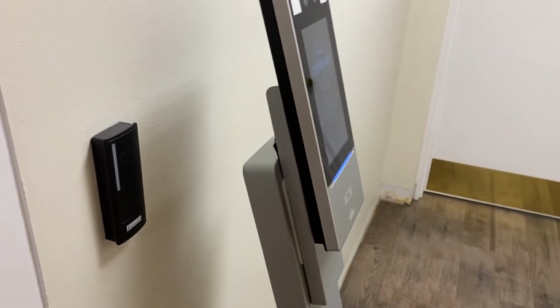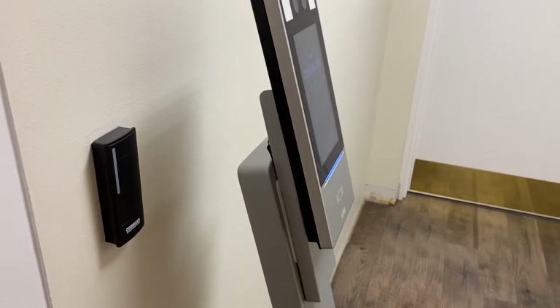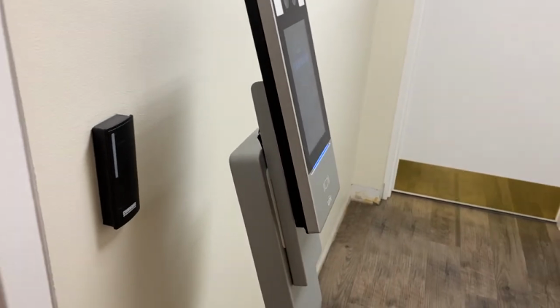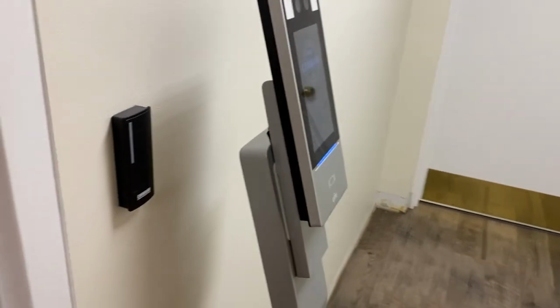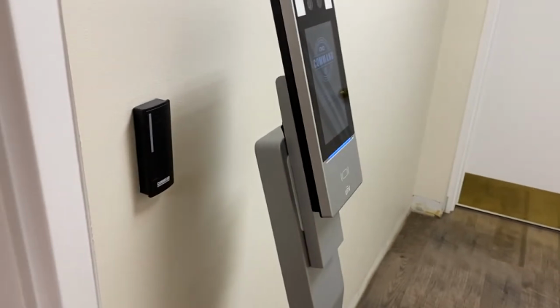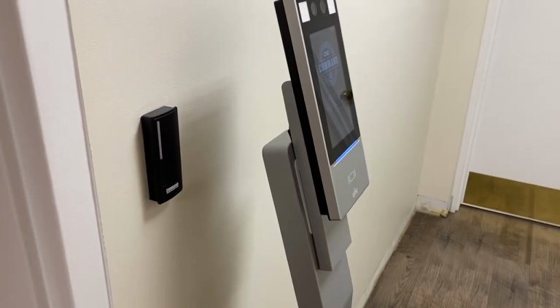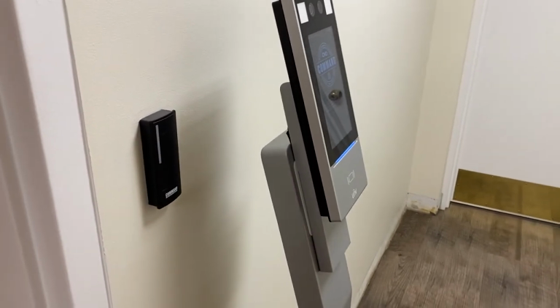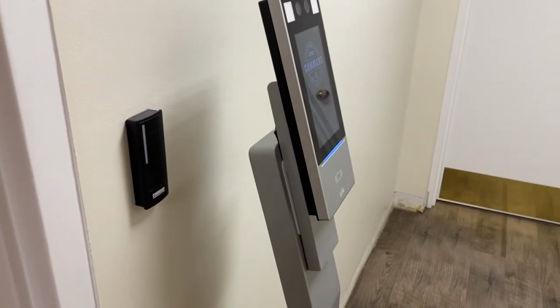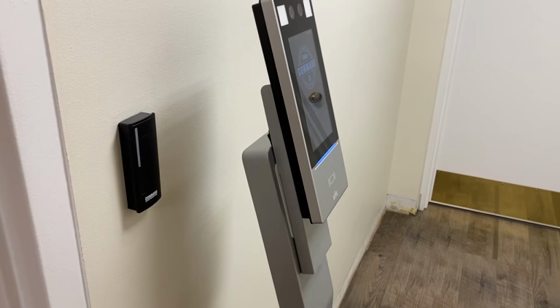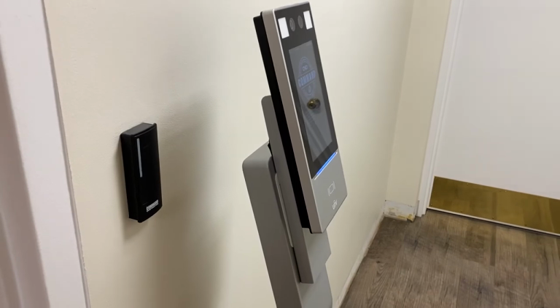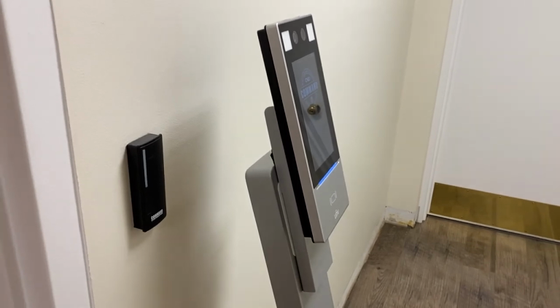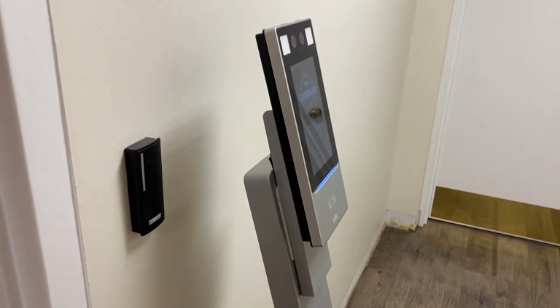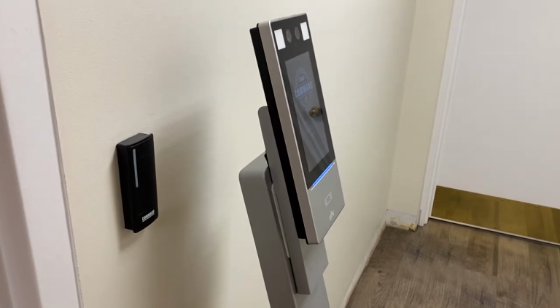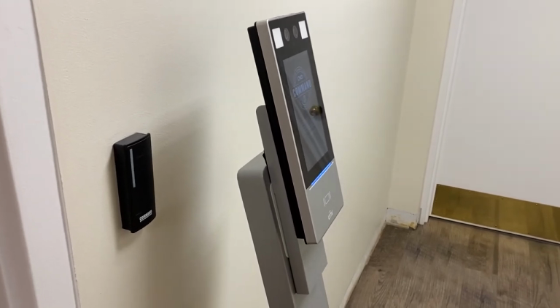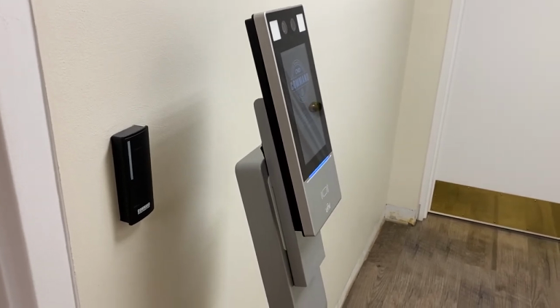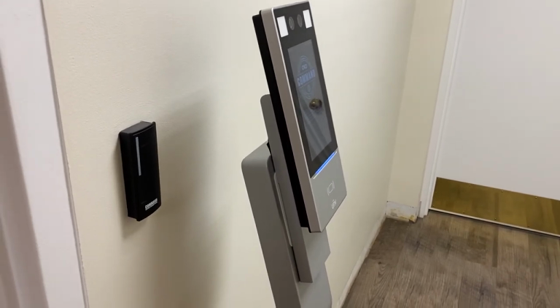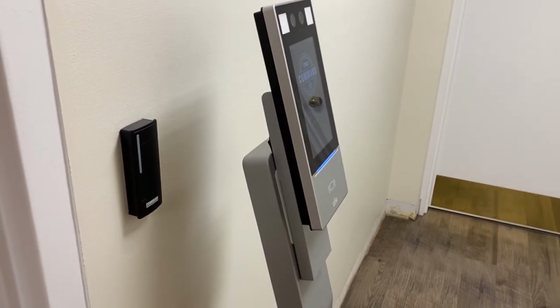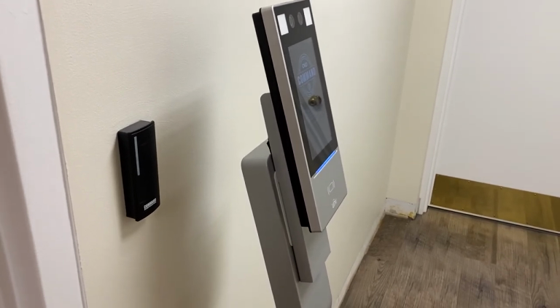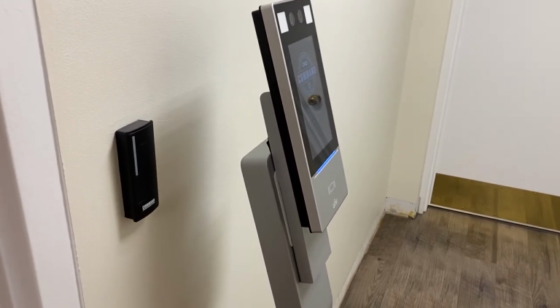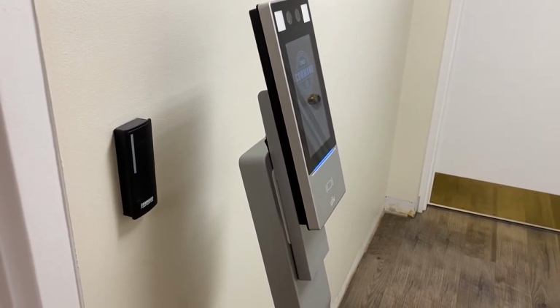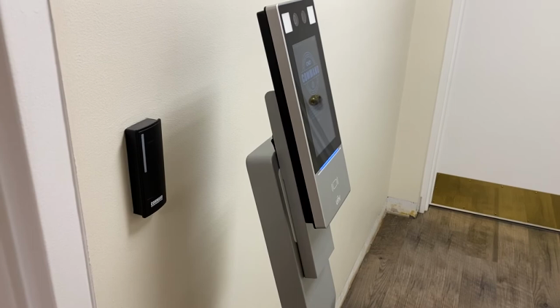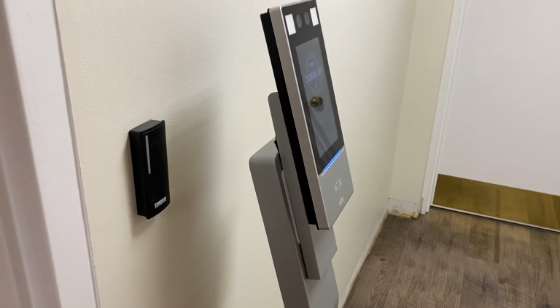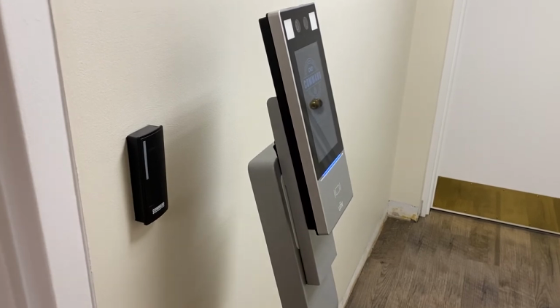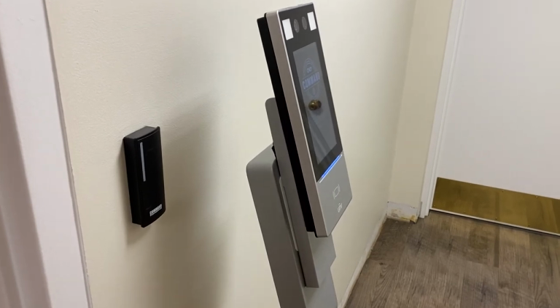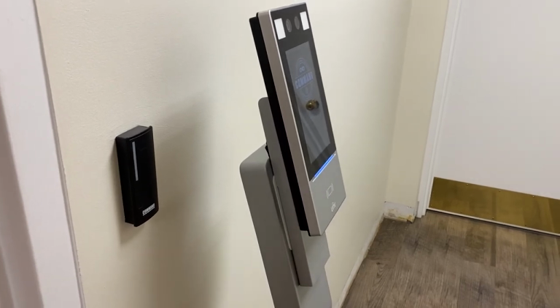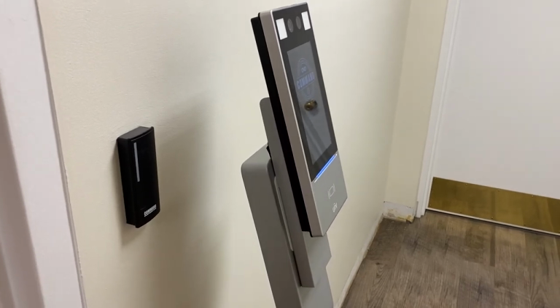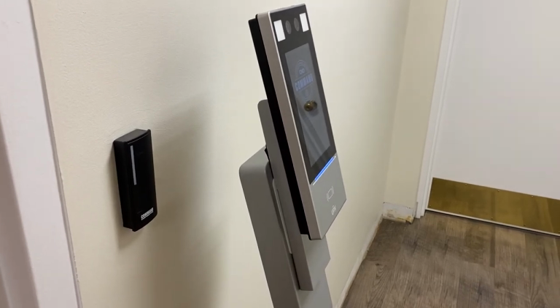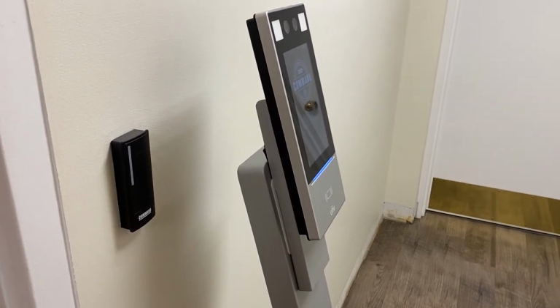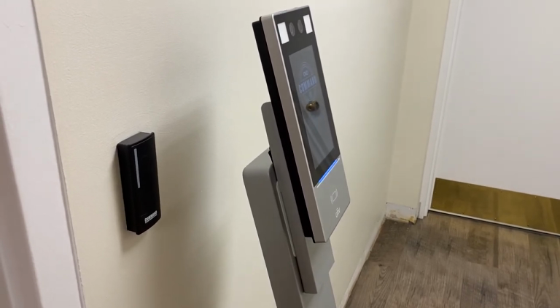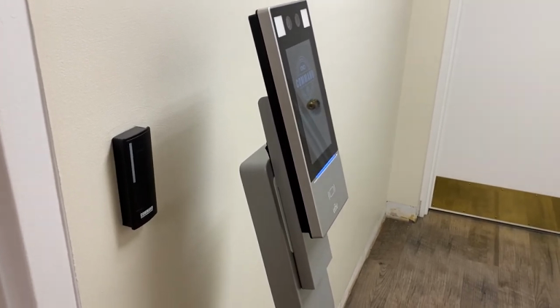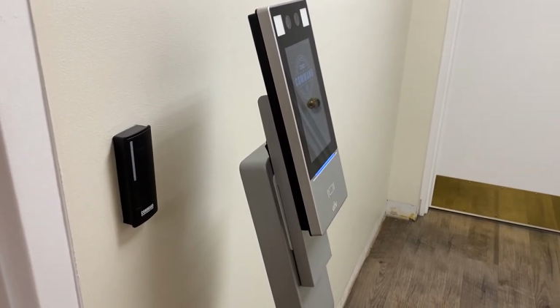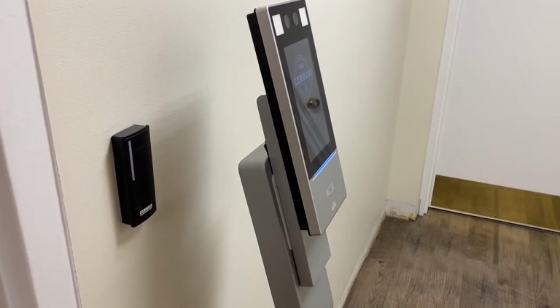As I mentioned, this system can be a standalone system where all you're doing is verifying masks and checking the temperature of people, or we can tie it into an access control system.